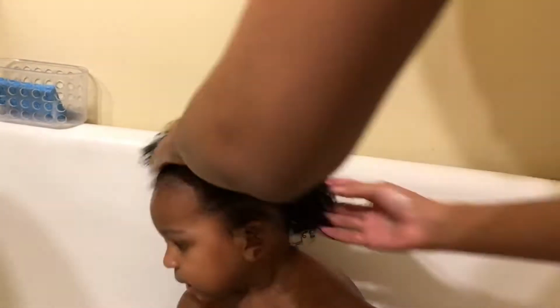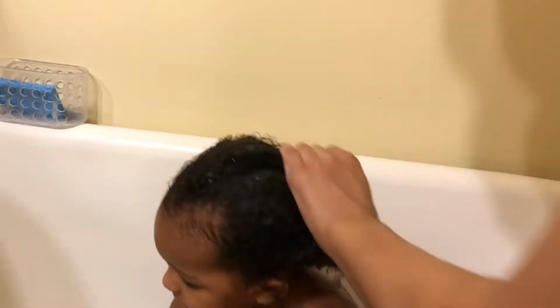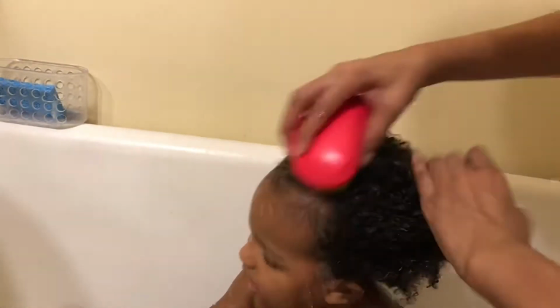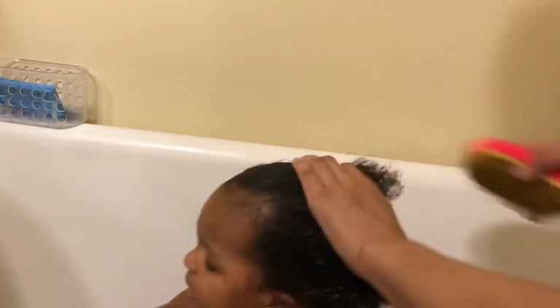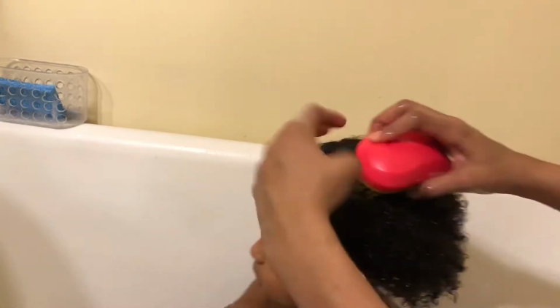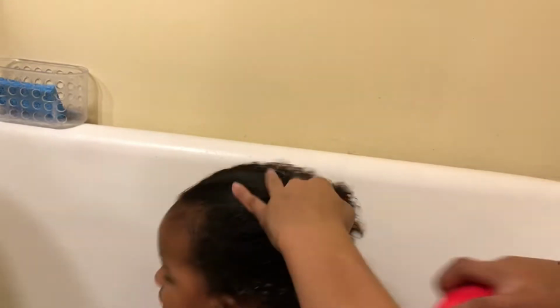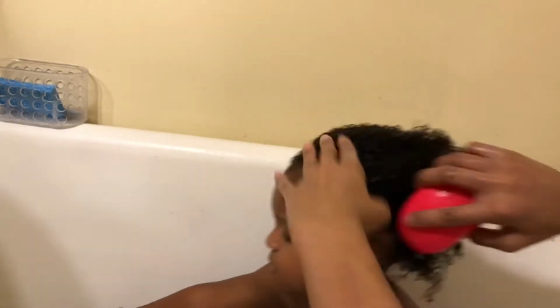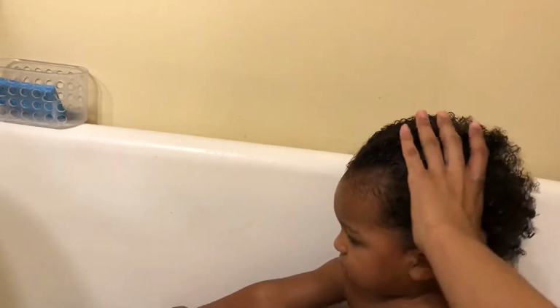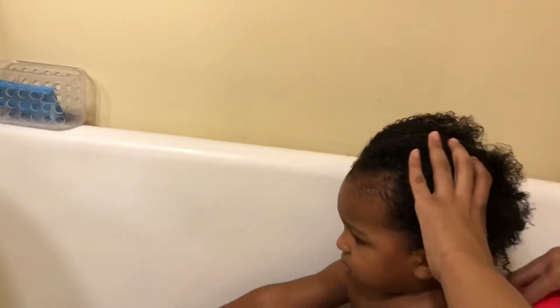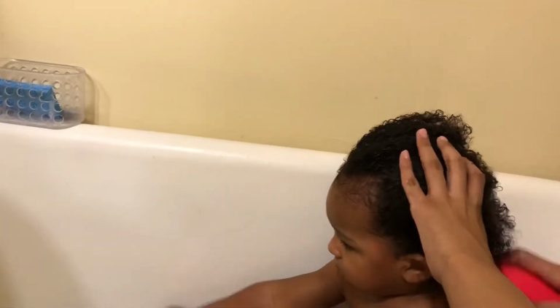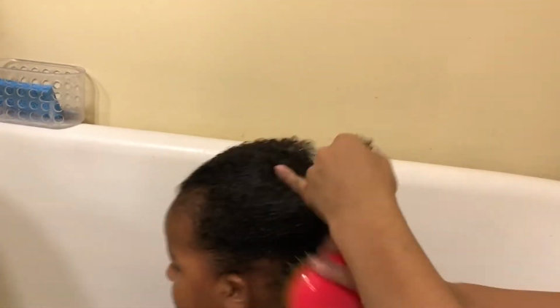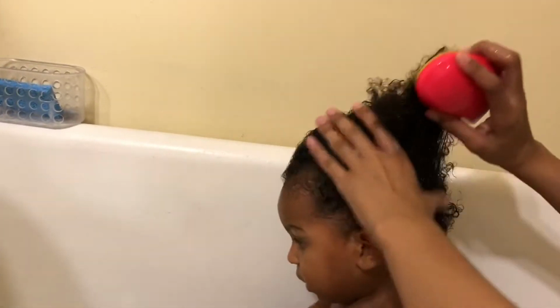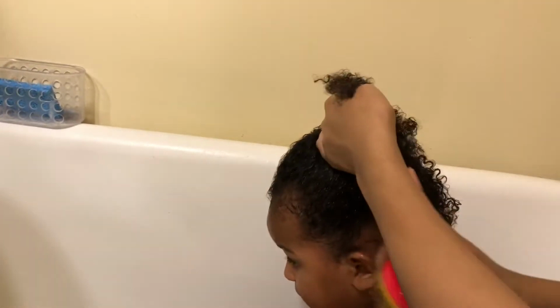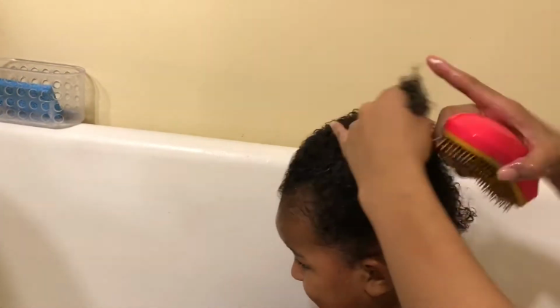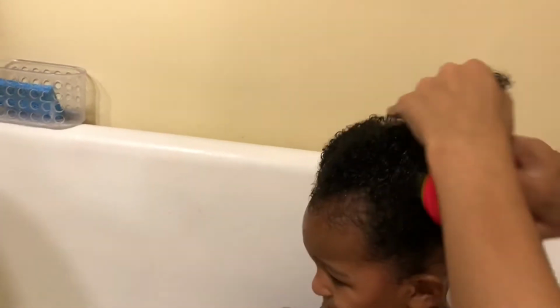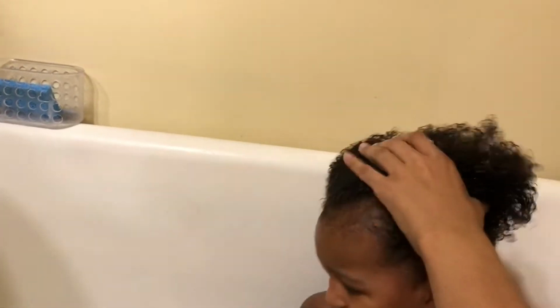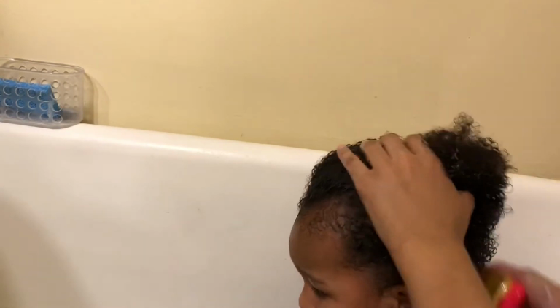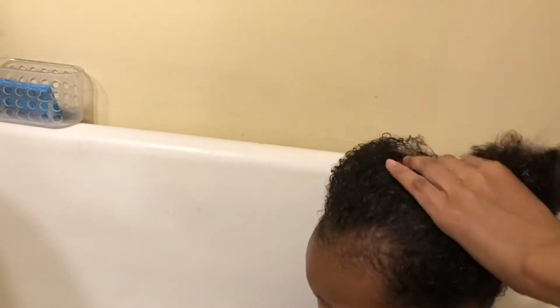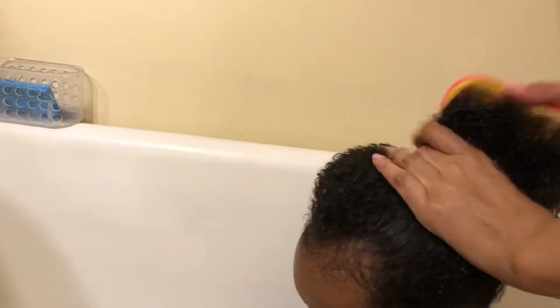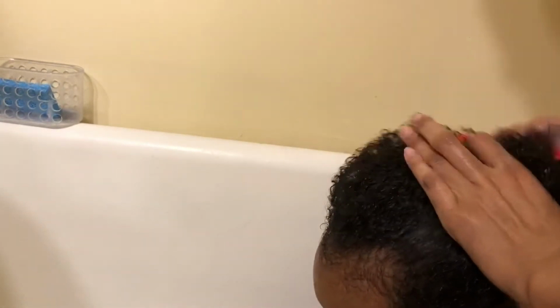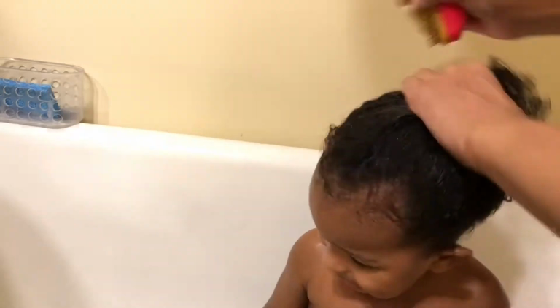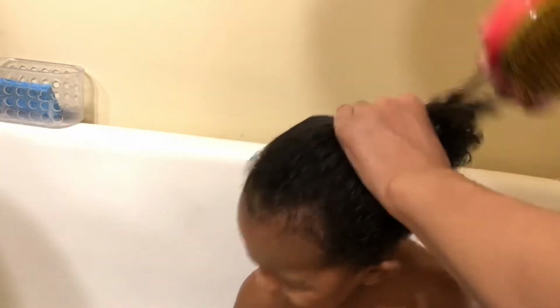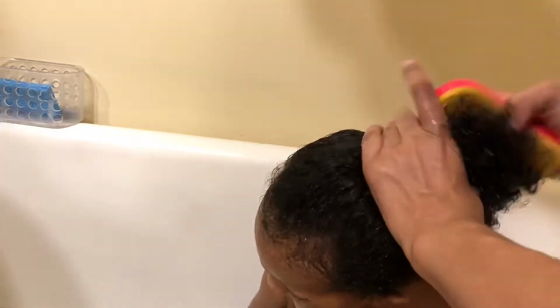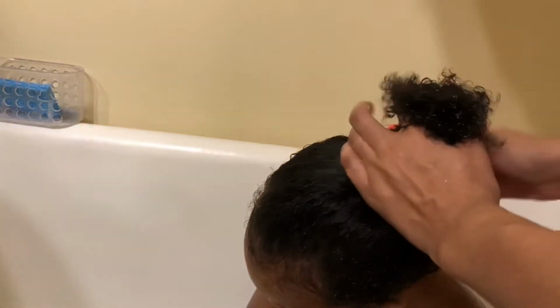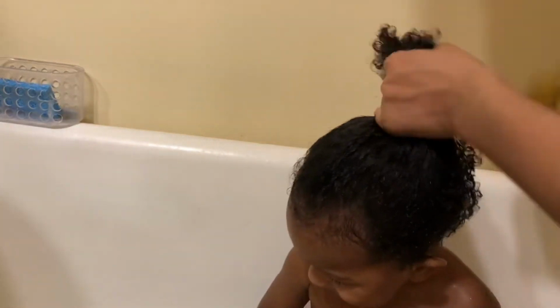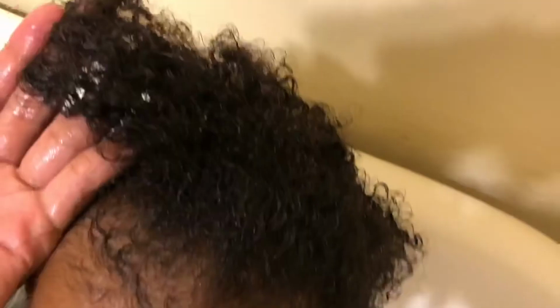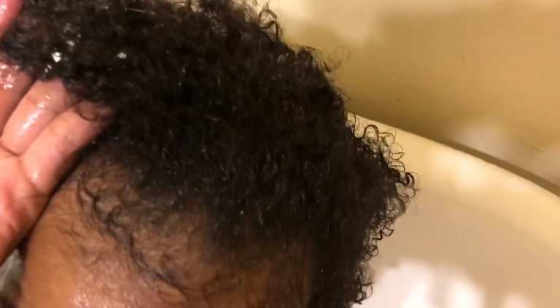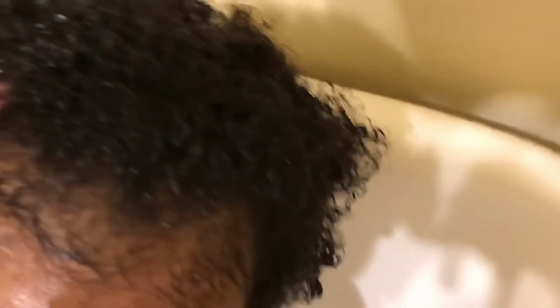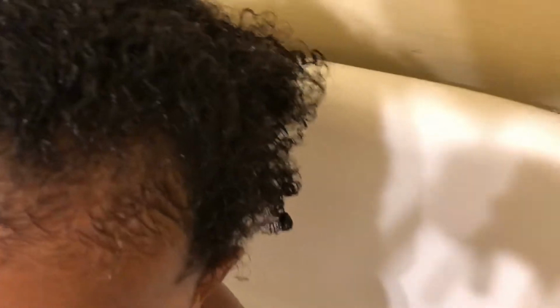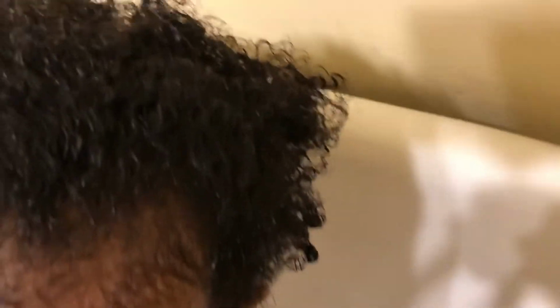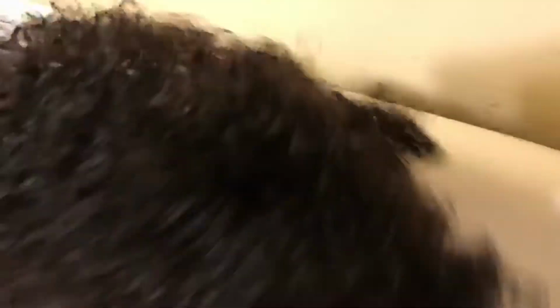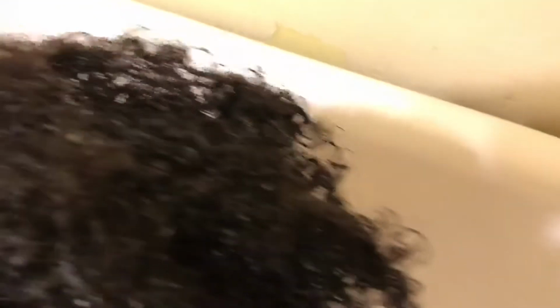Now I'm just going to brush the product into his hair to get it all in there so I don't miss any spots — just working the shampoo and conditioner through.